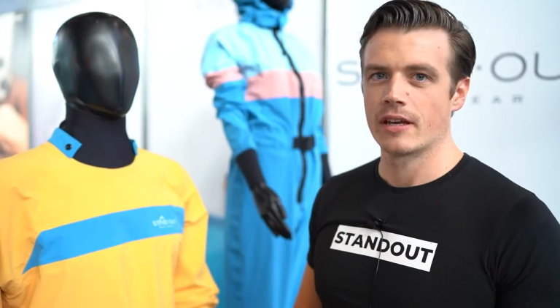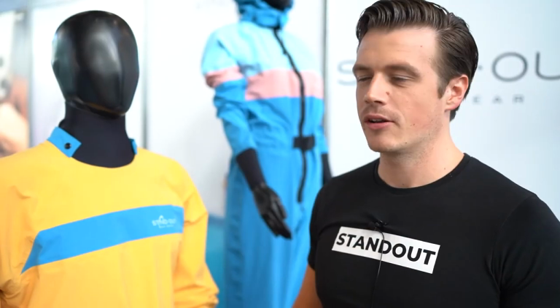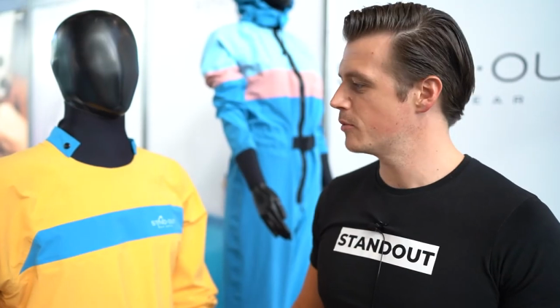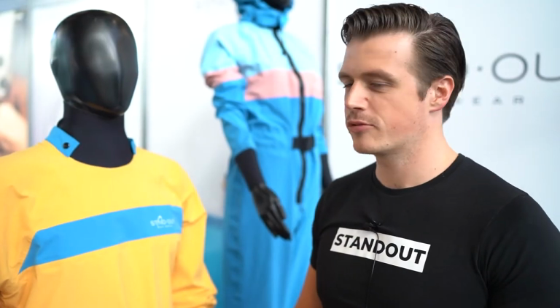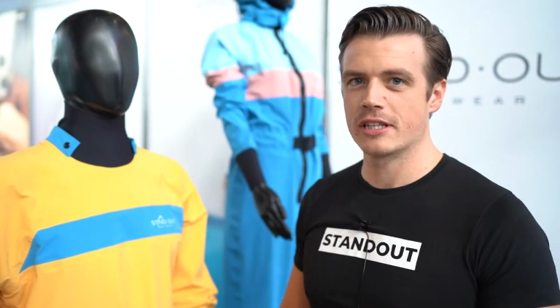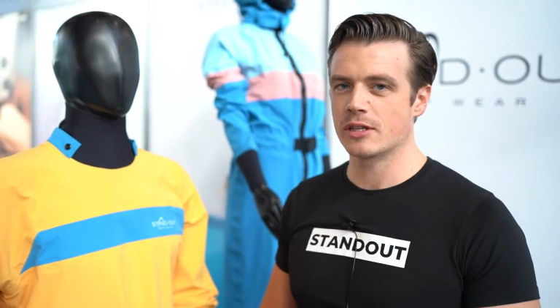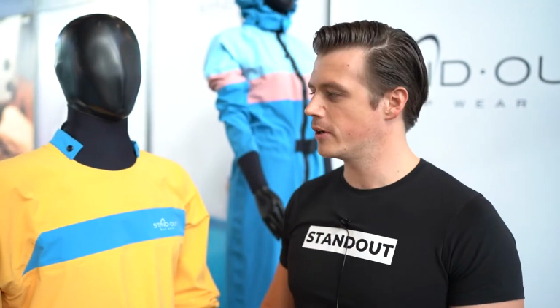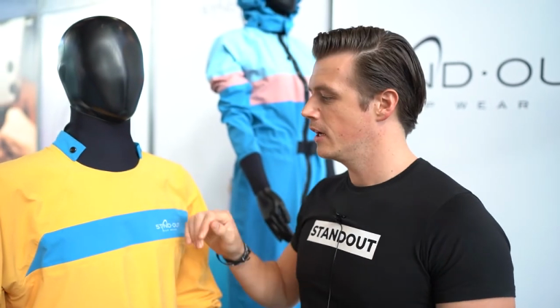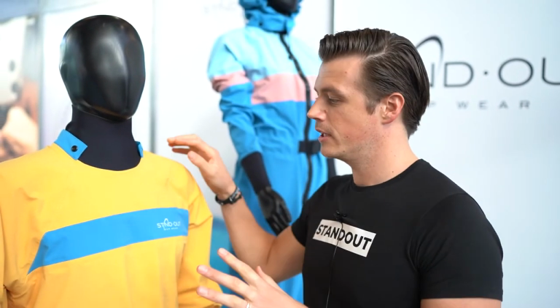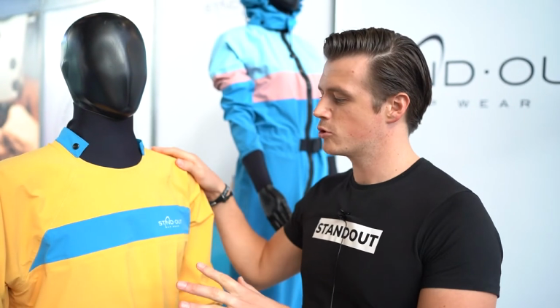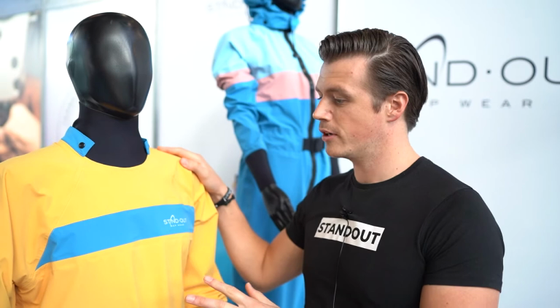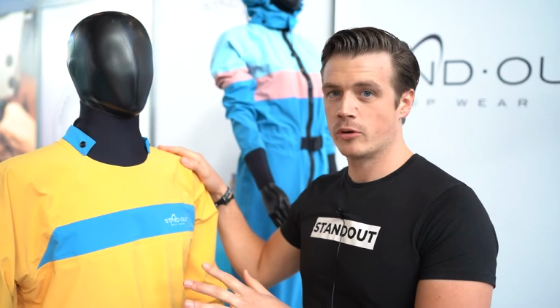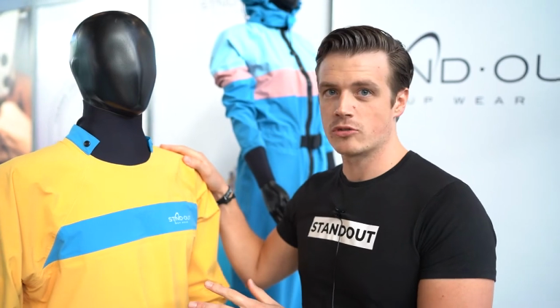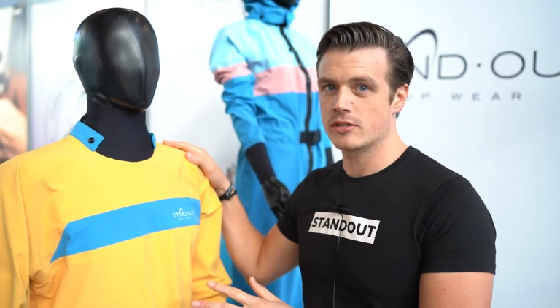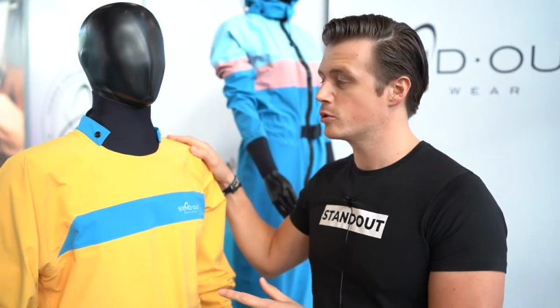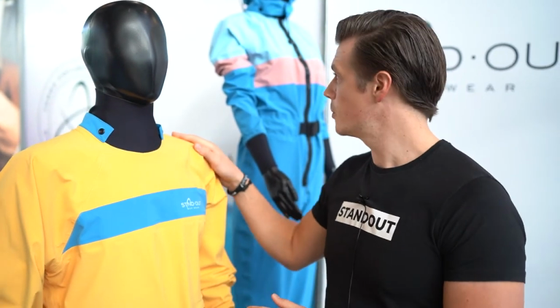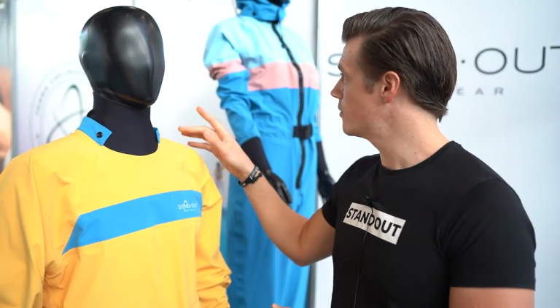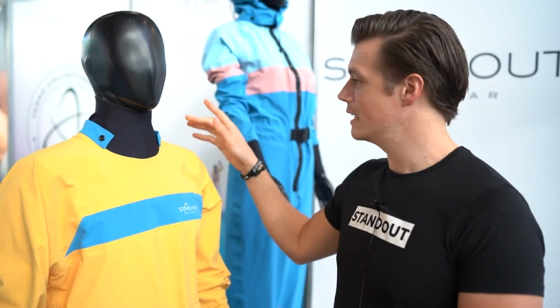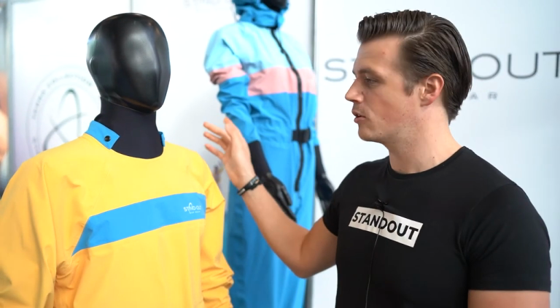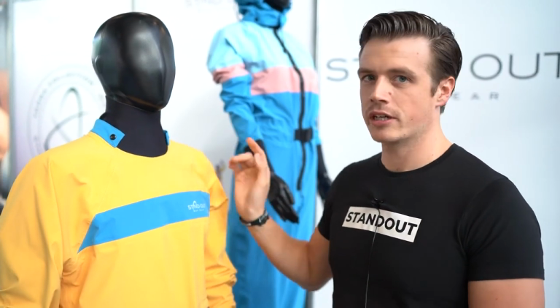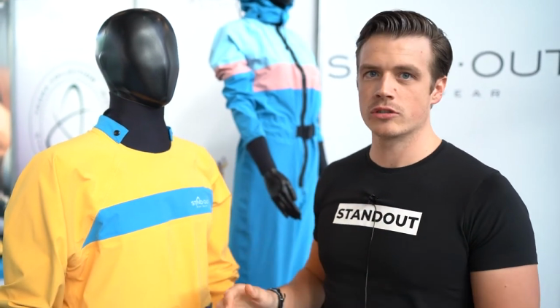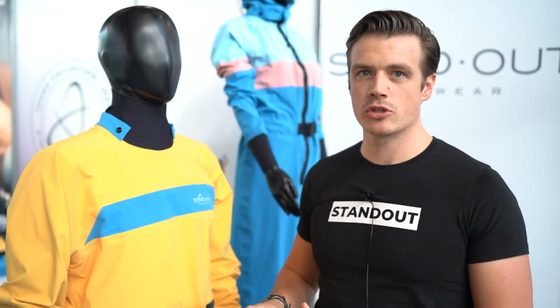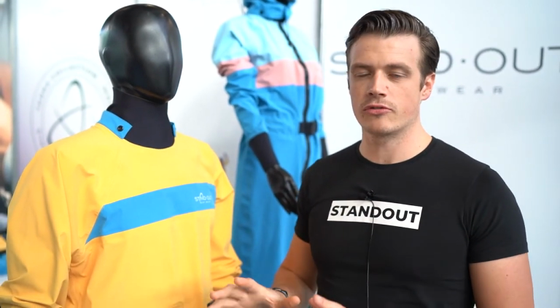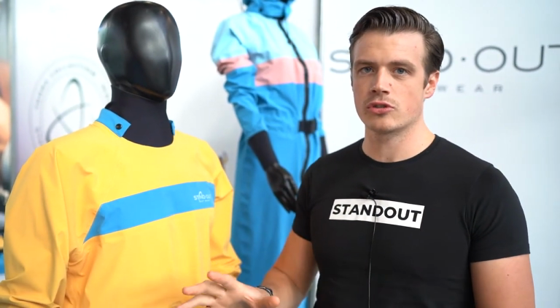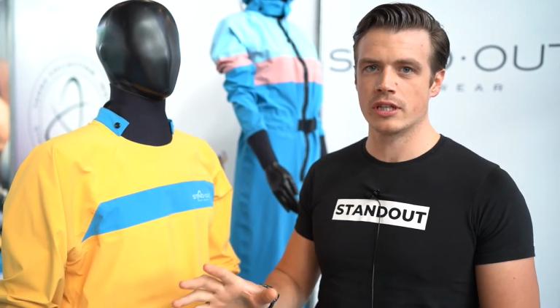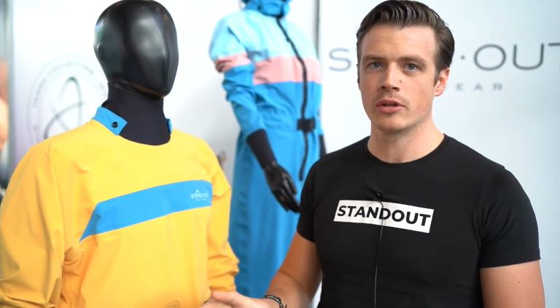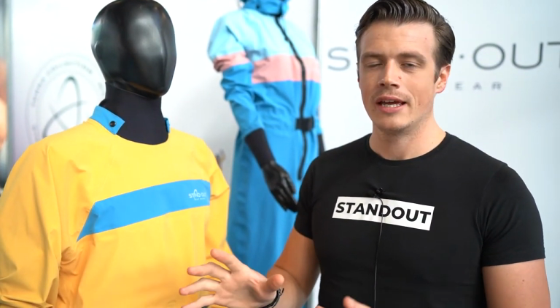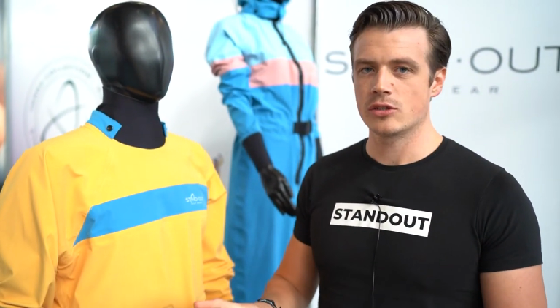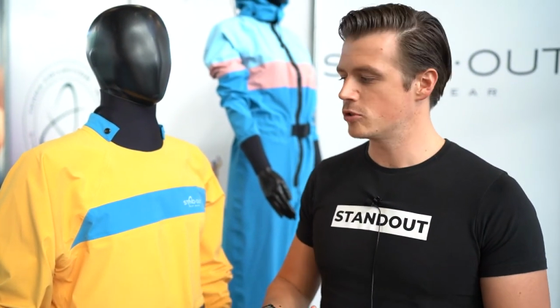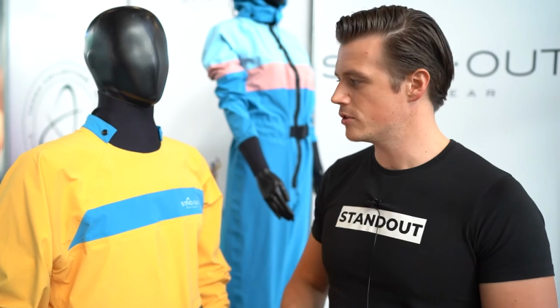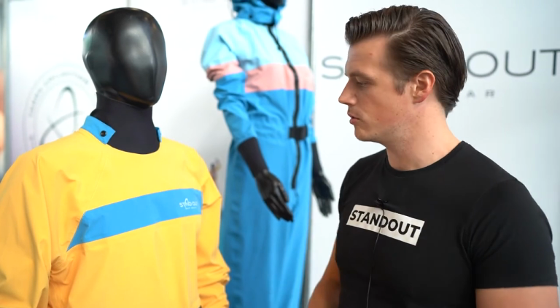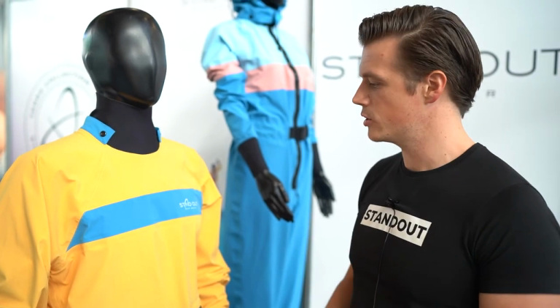Hello everyone from Standnot's Upwear. I would like to show you our BORA dry suit, which is part of our Terra collection — our first sustainable SUP dry suit collection.